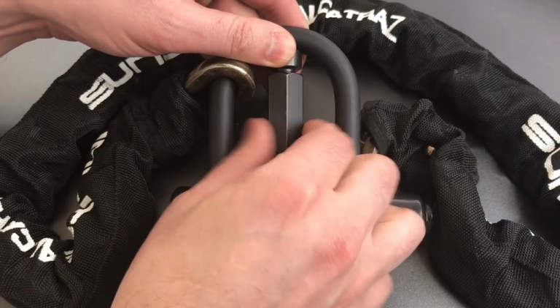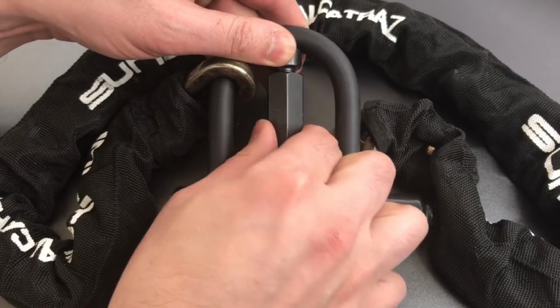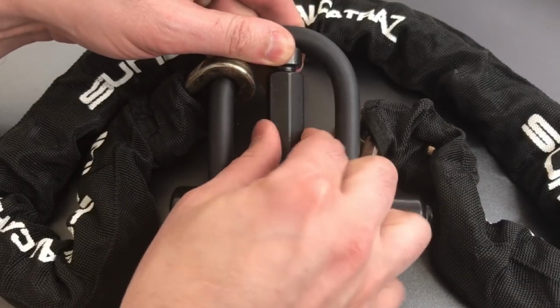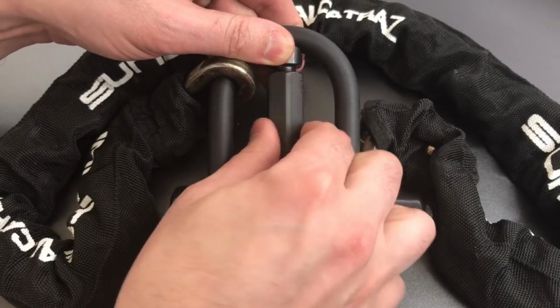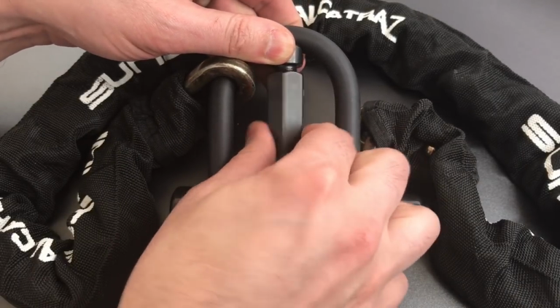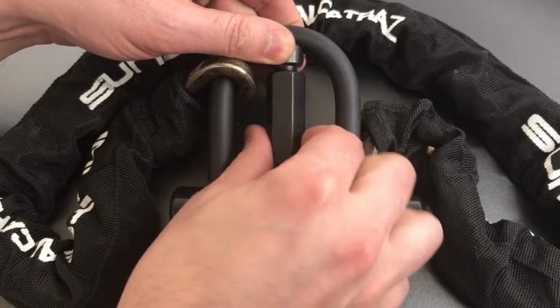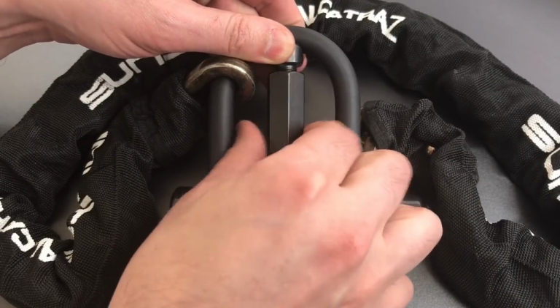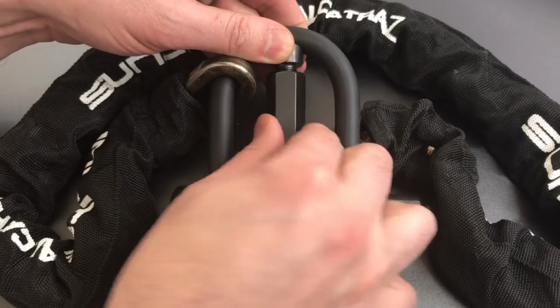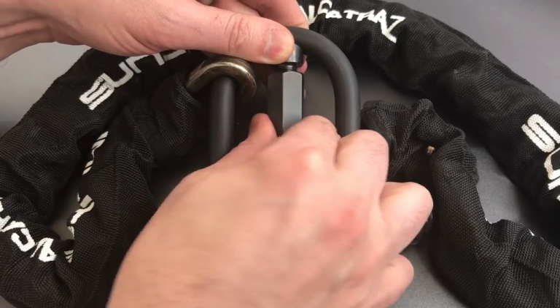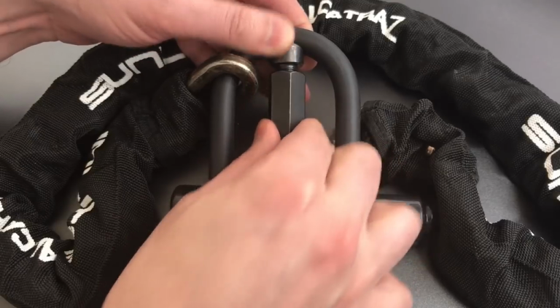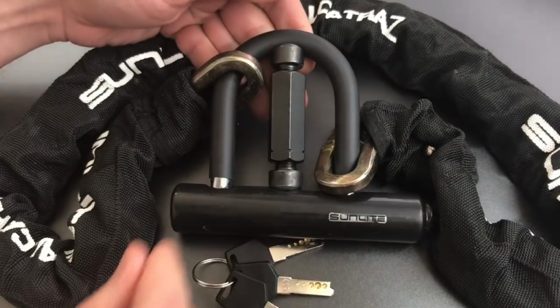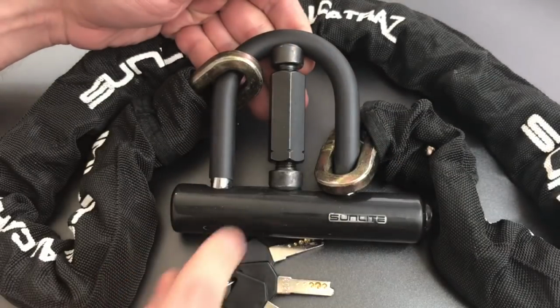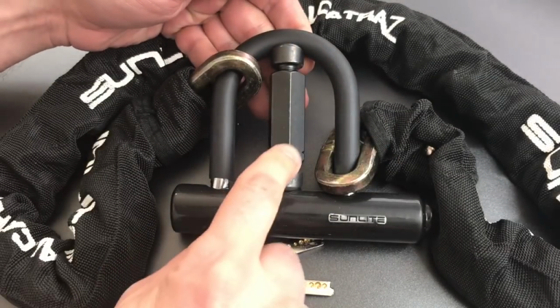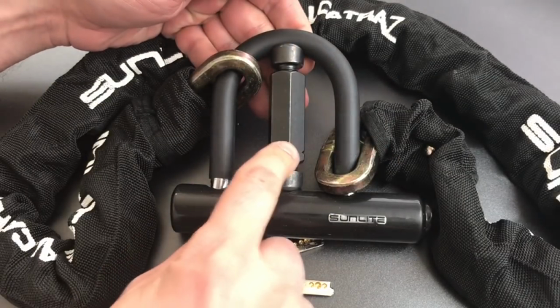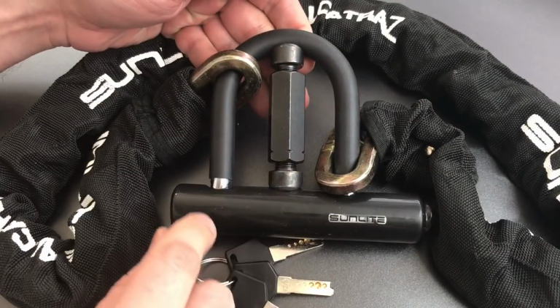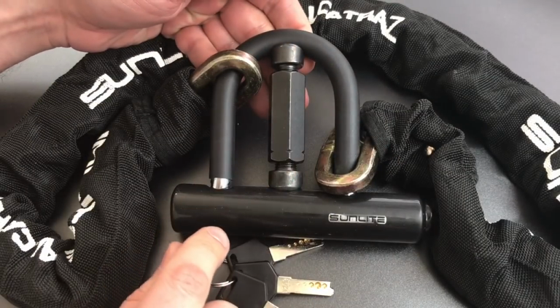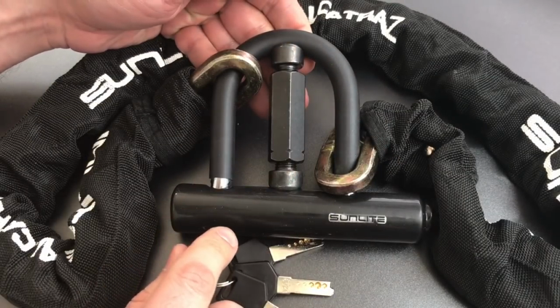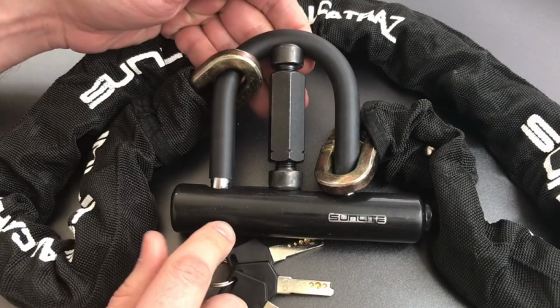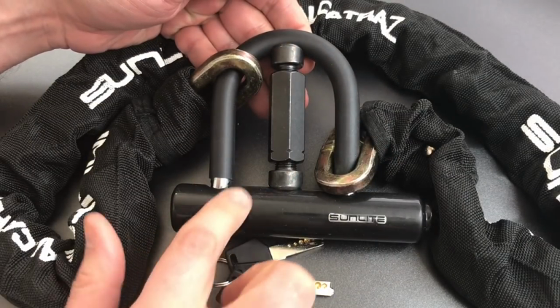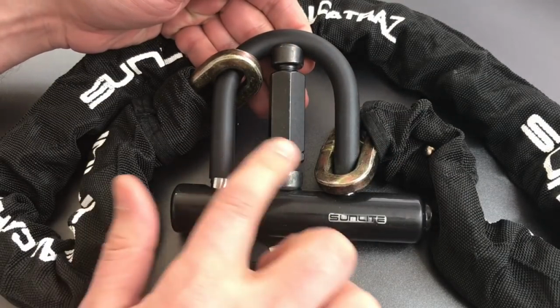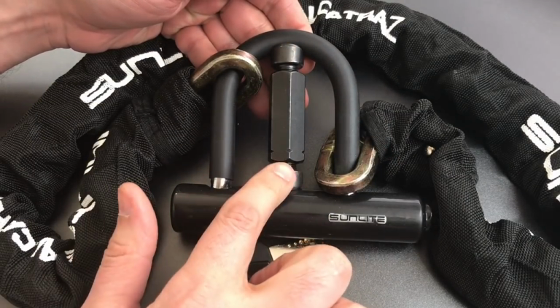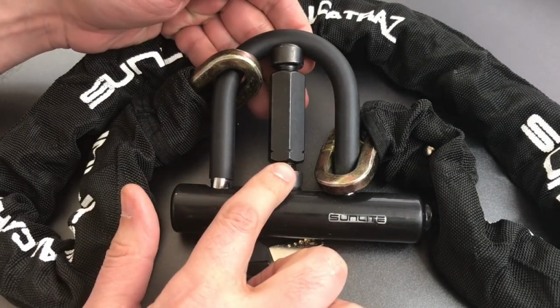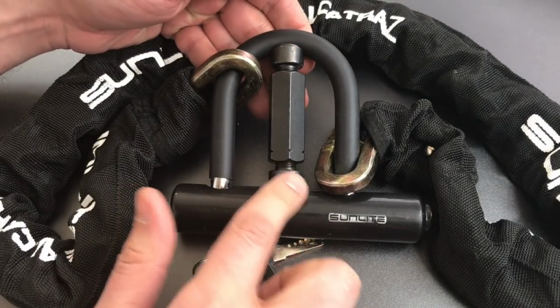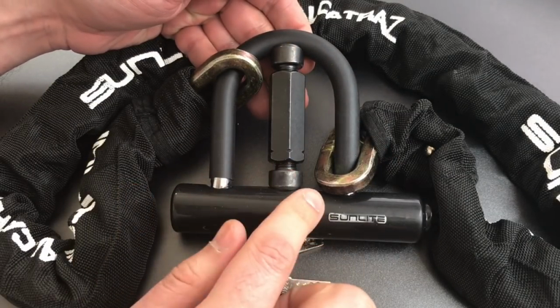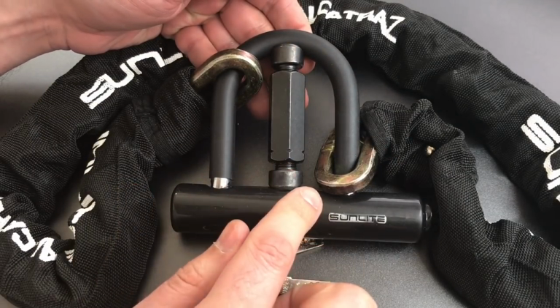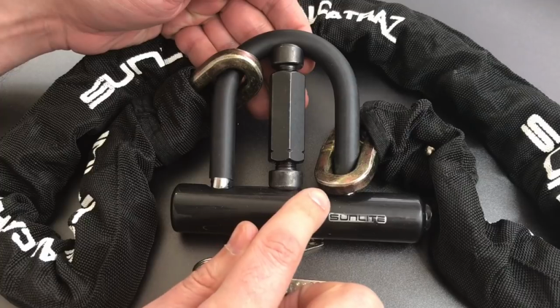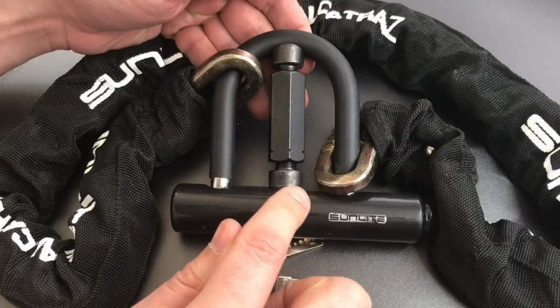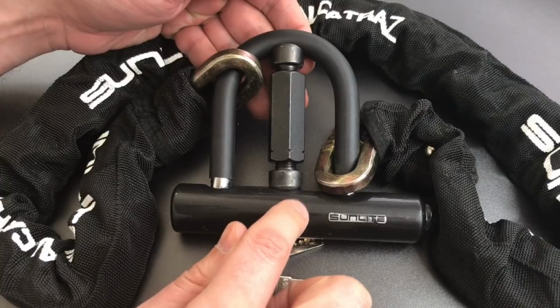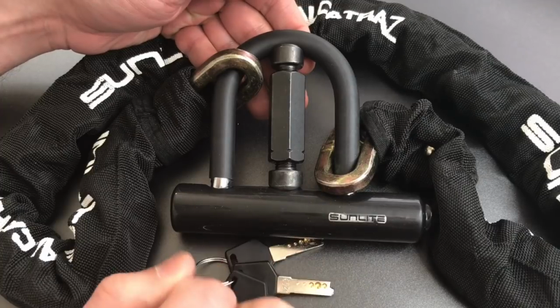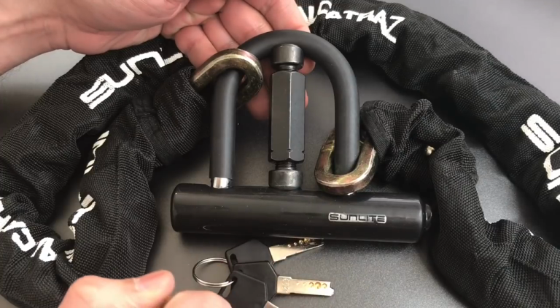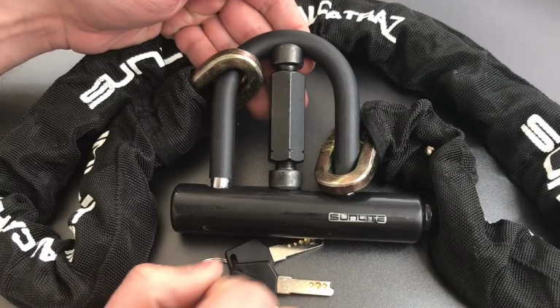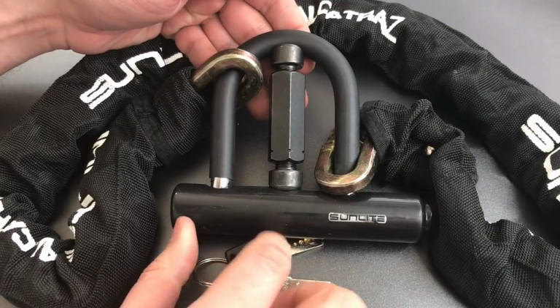Let me hand tighten this down. Then we can put a wrench on this, and I think after several turns we'll probably tear that shackle right out.